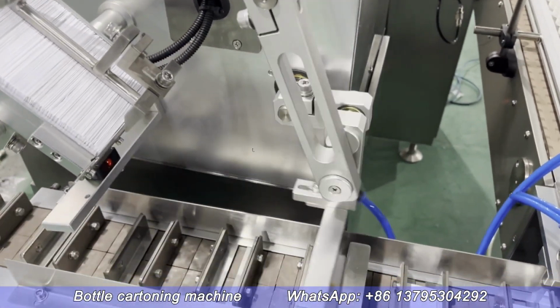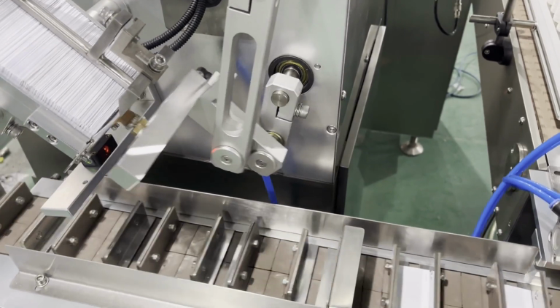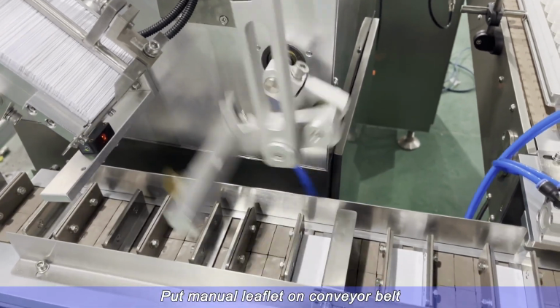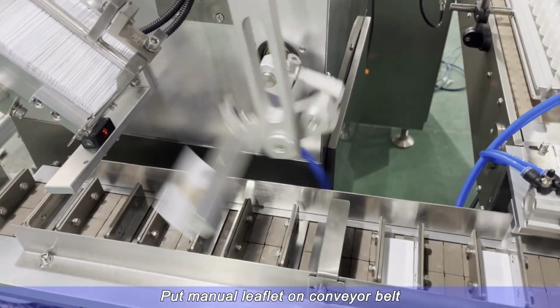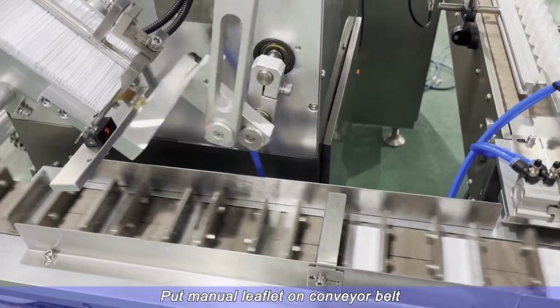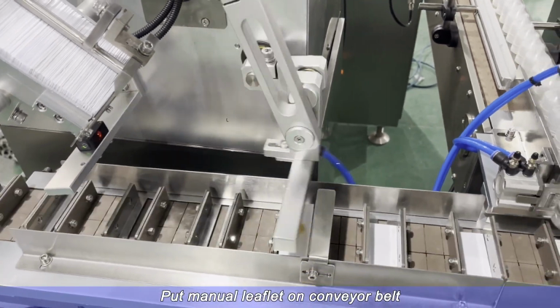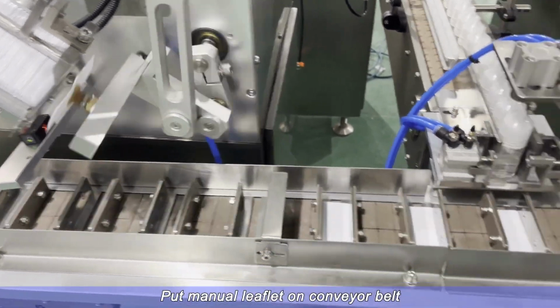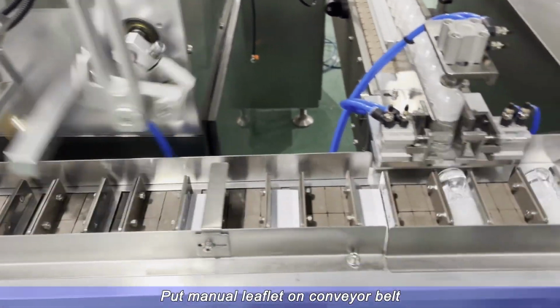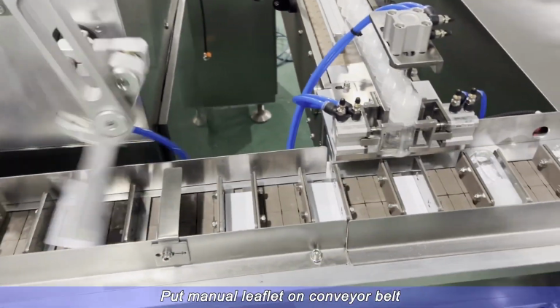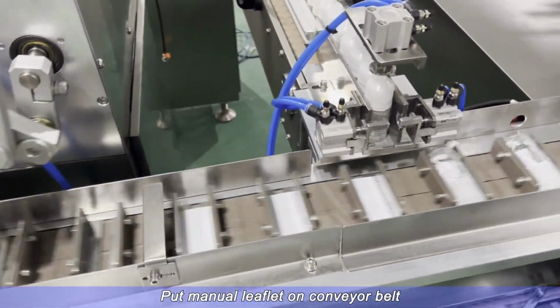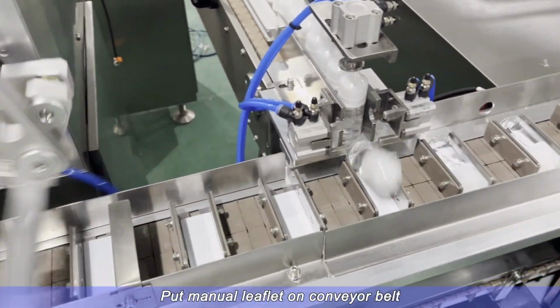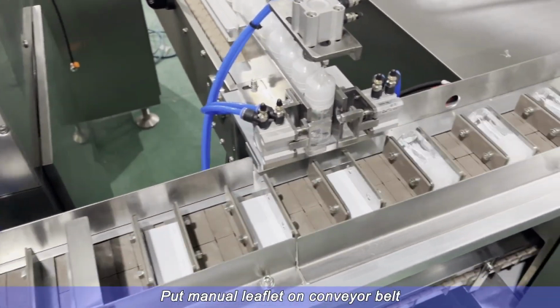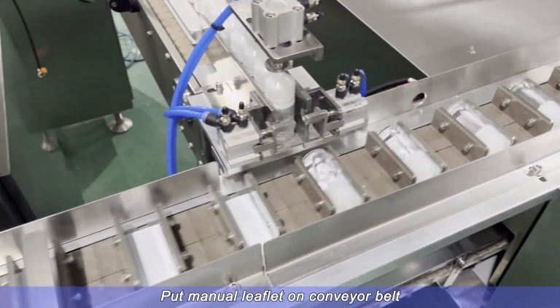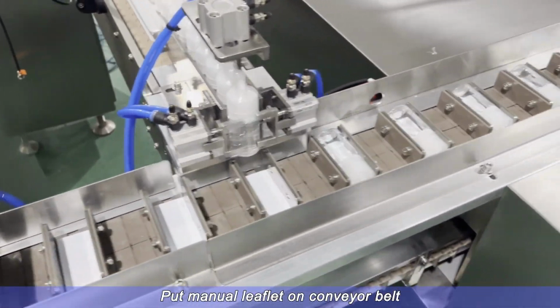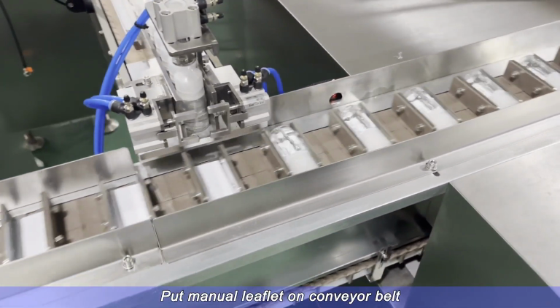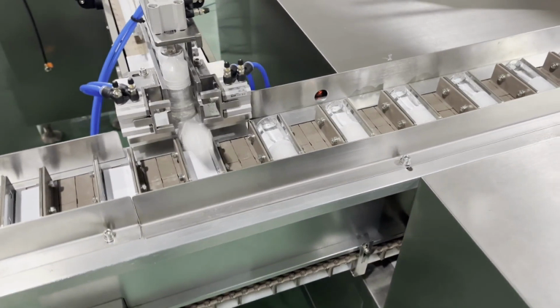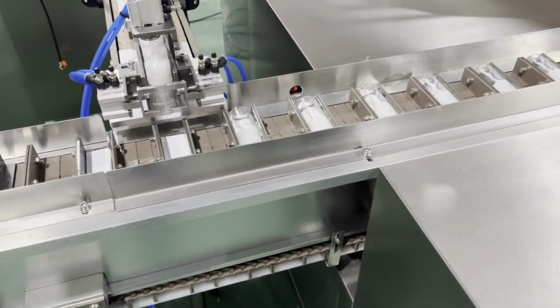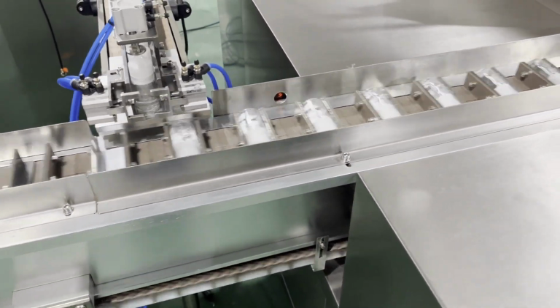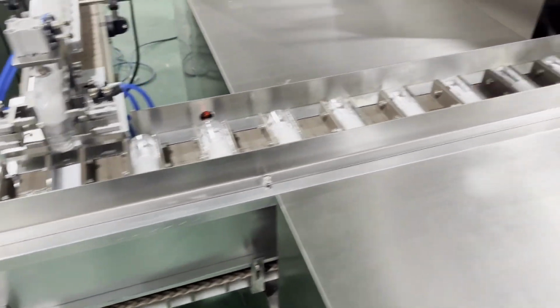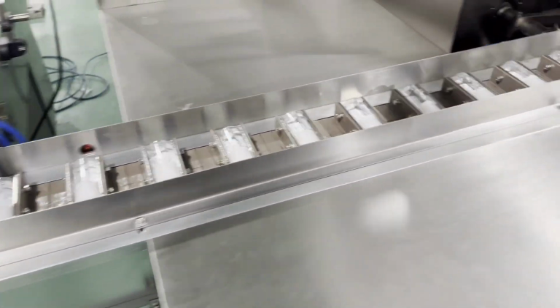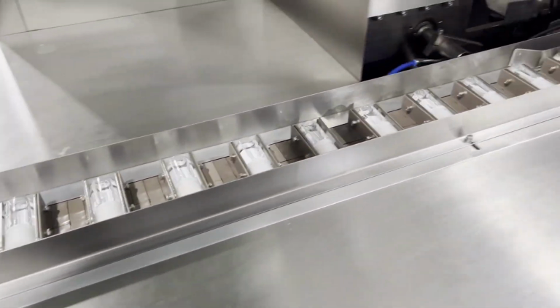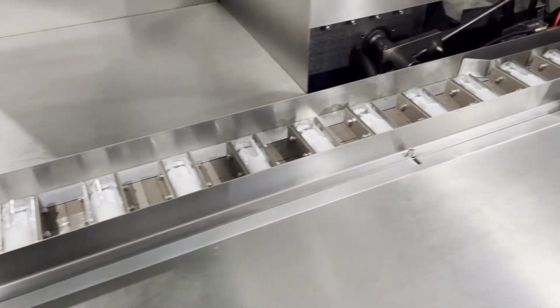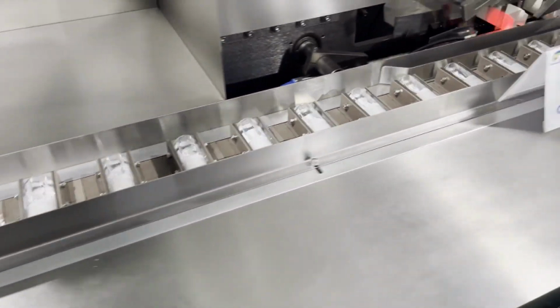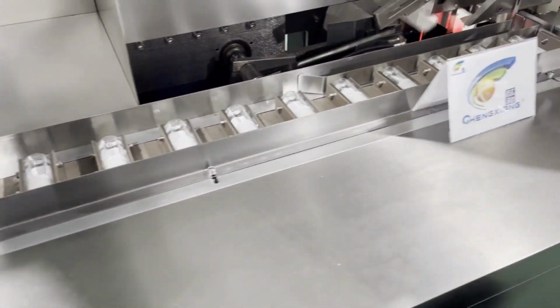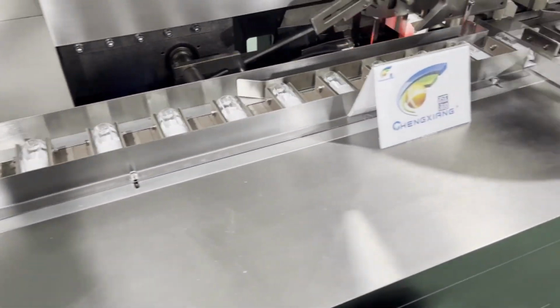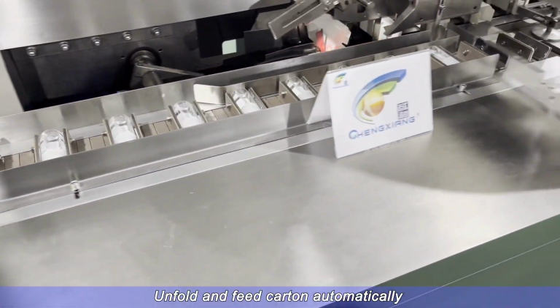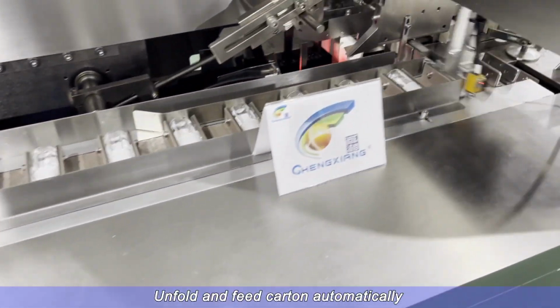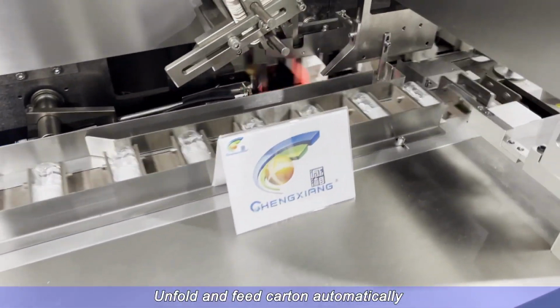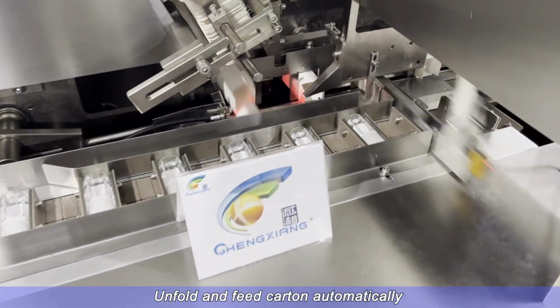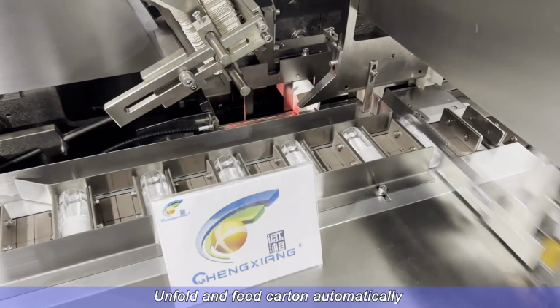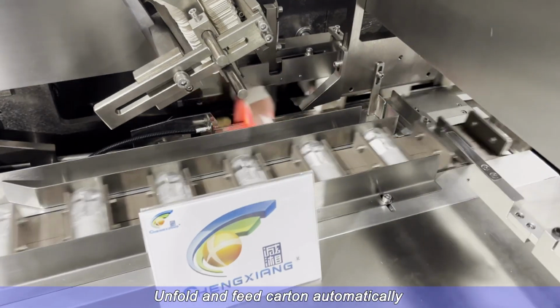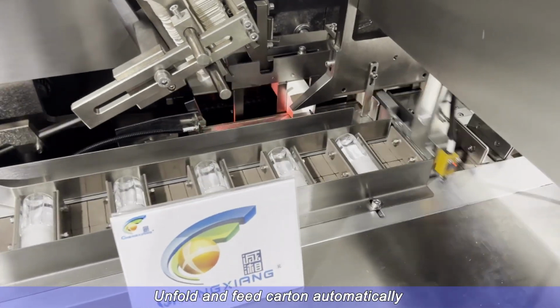Put manual leaflet on the conveyor belt. Unfold and feed carton automatically.